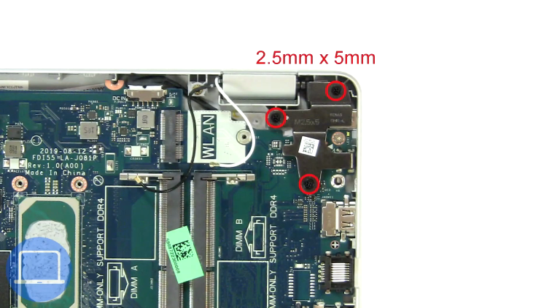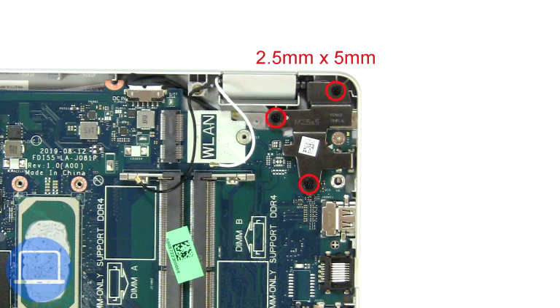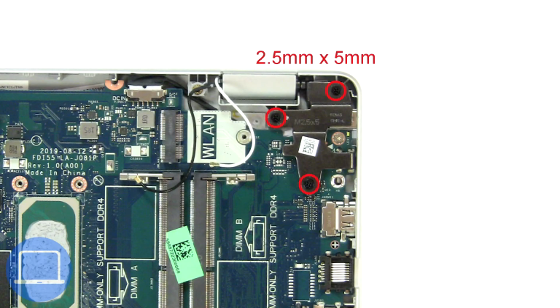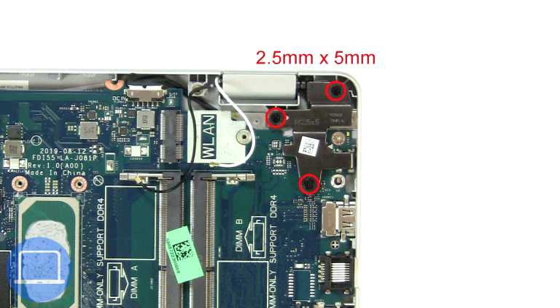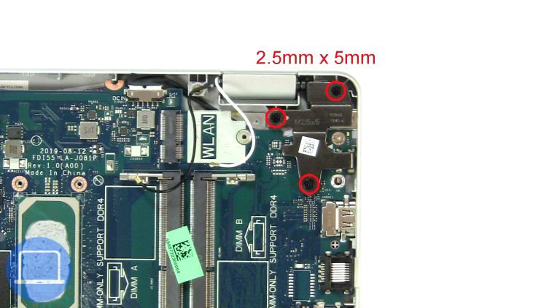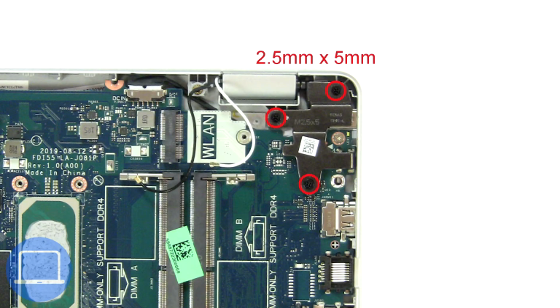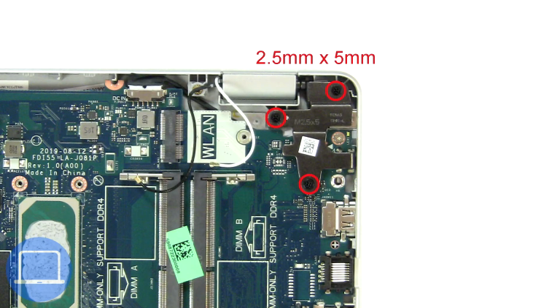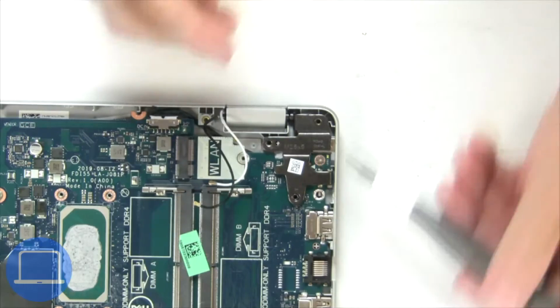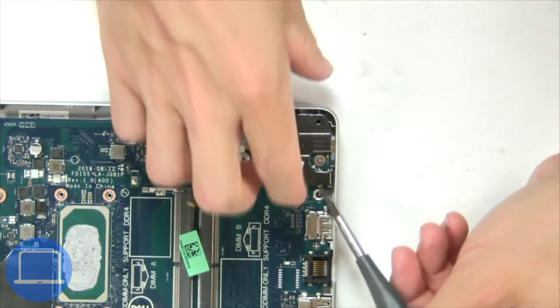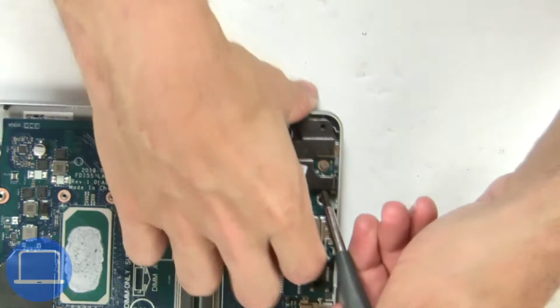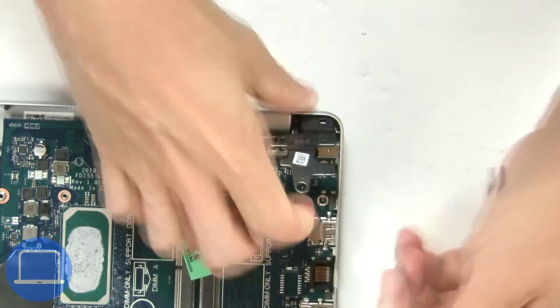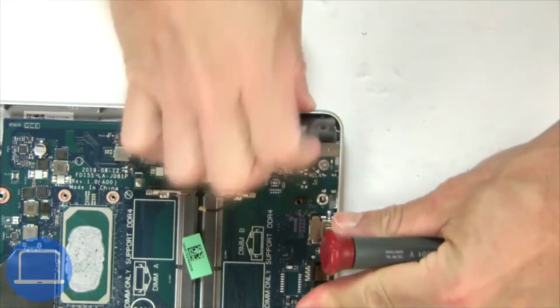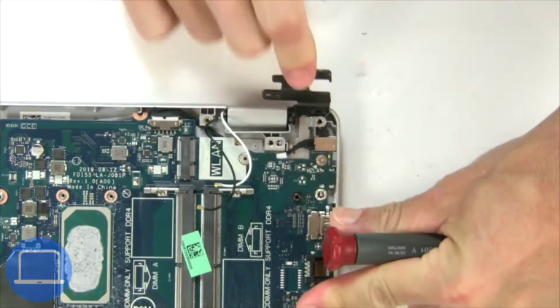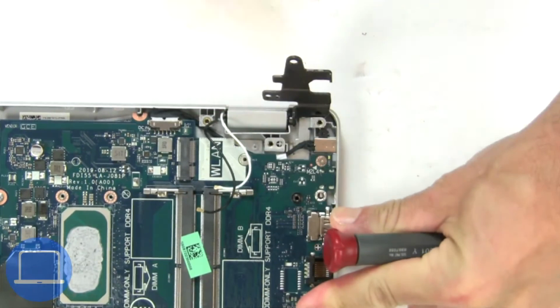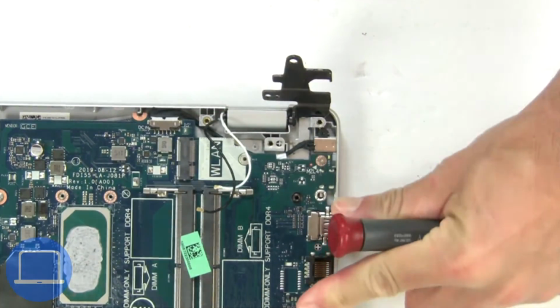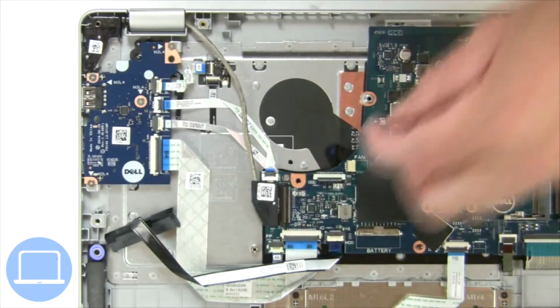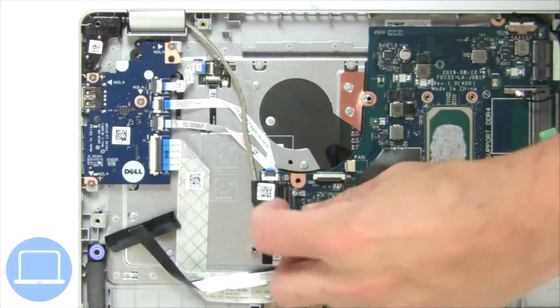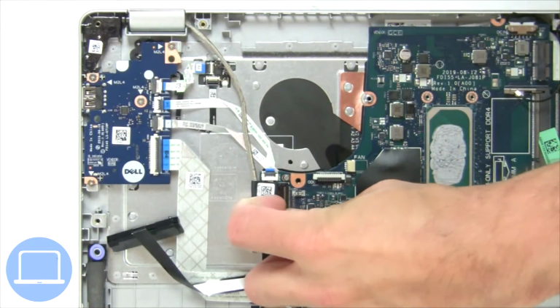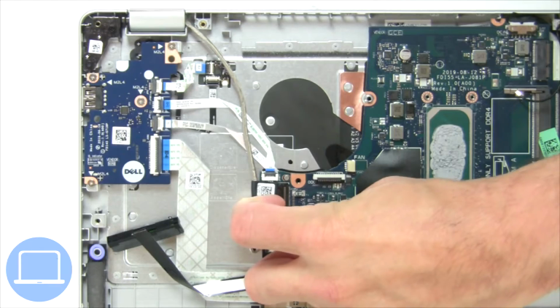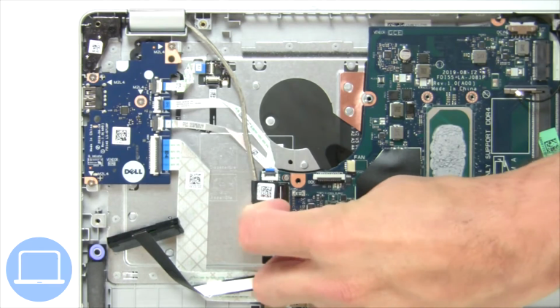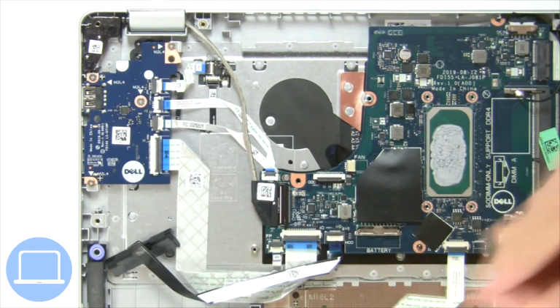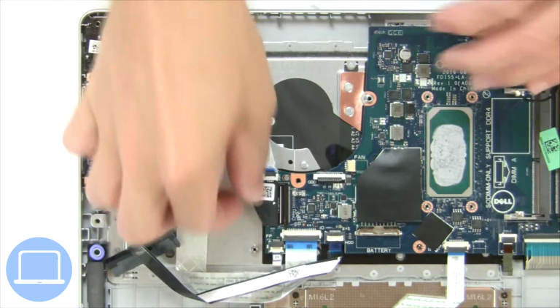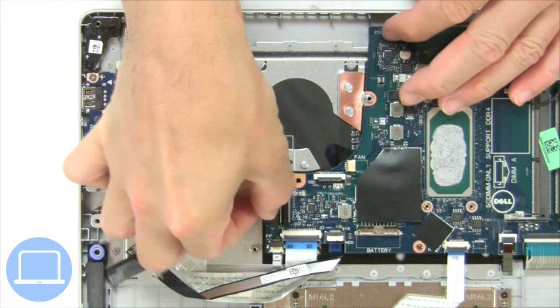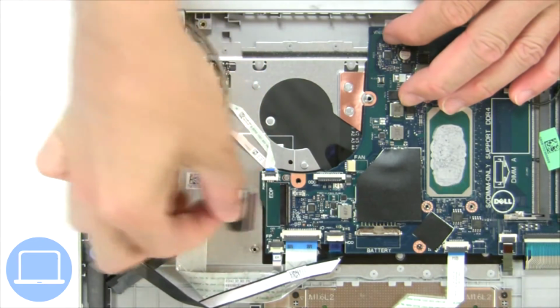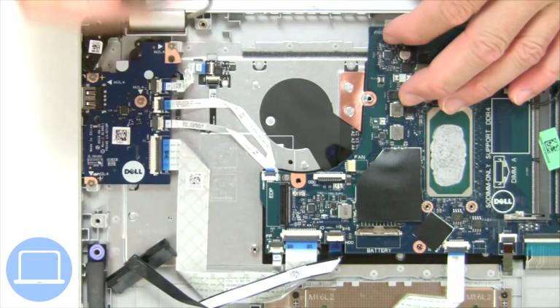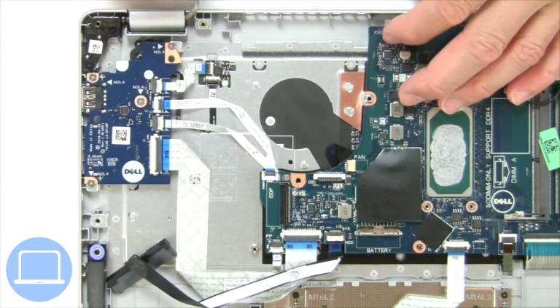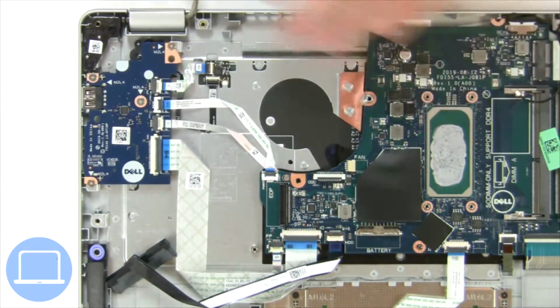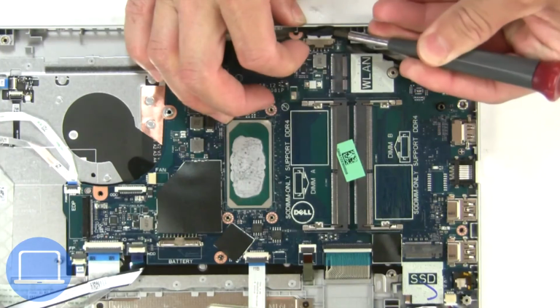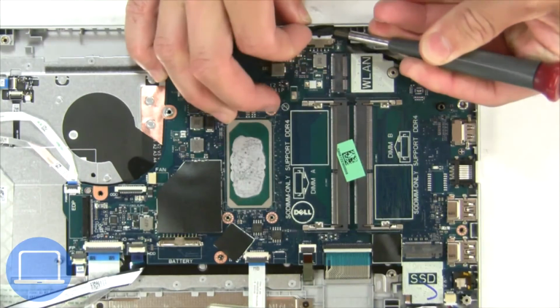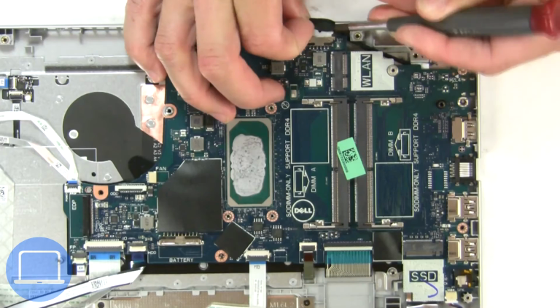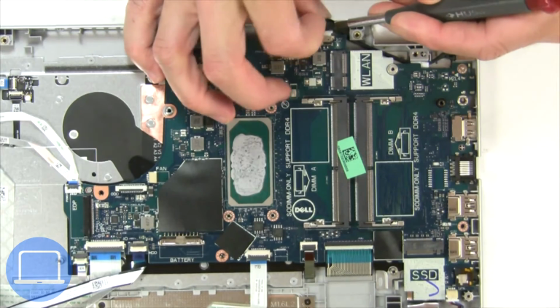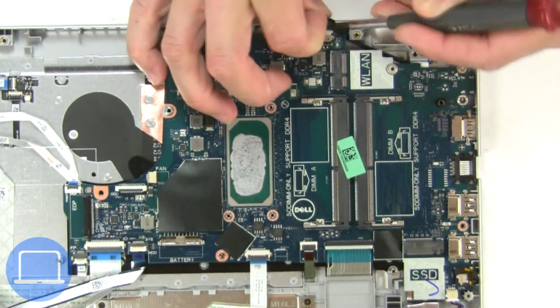Next, unscrew and lift the right hinge. Then disconnect the display cable. Now disconnect the motherboard cables.